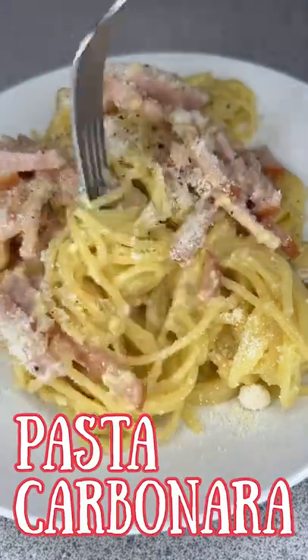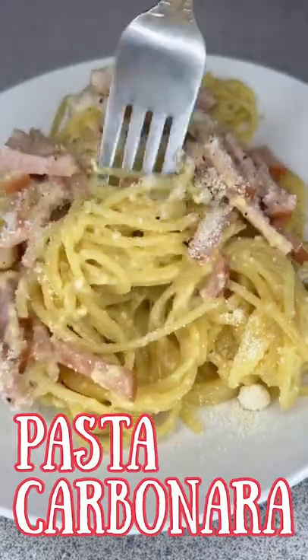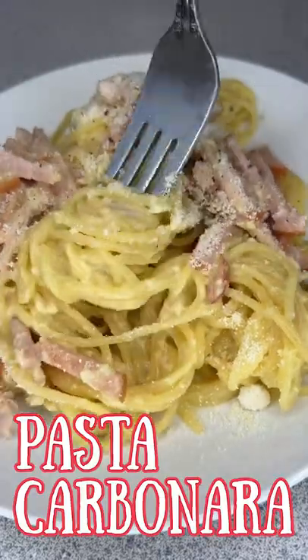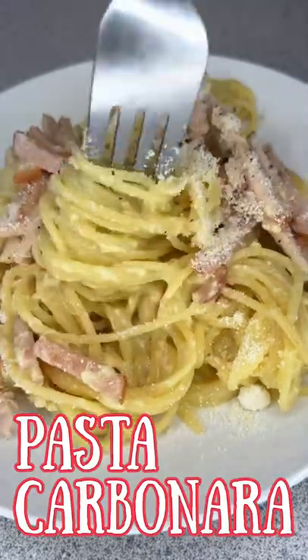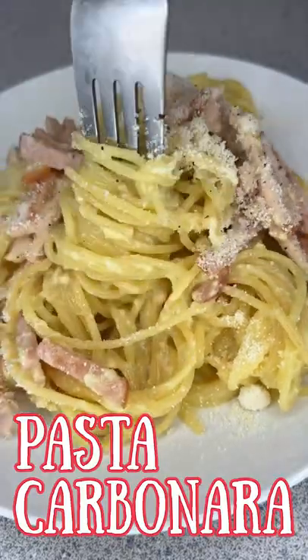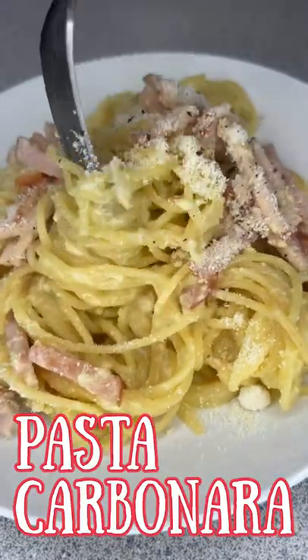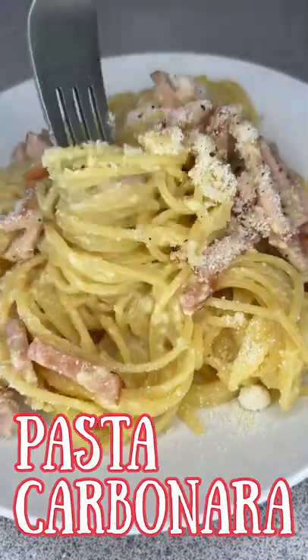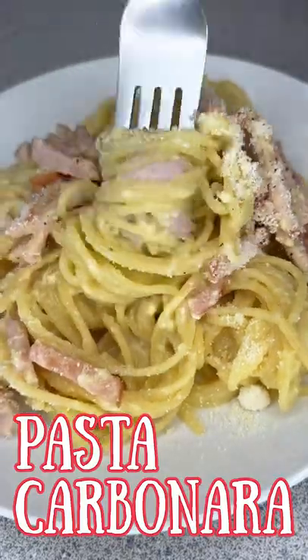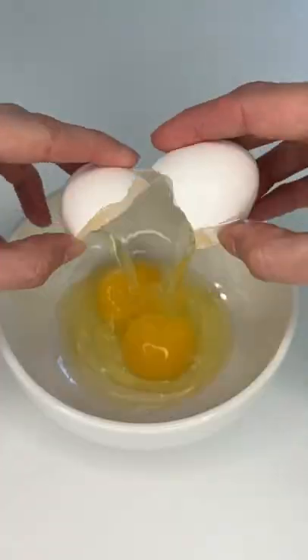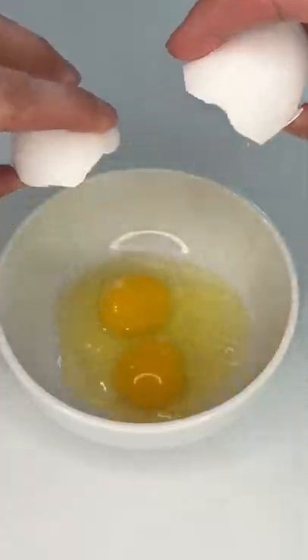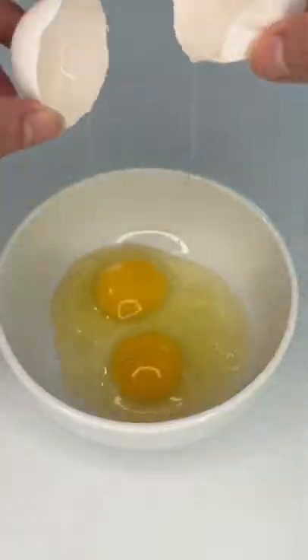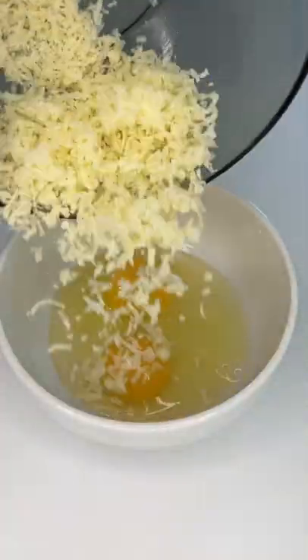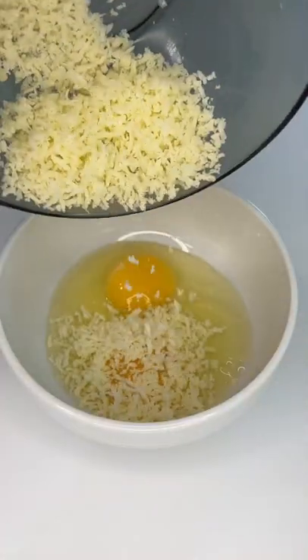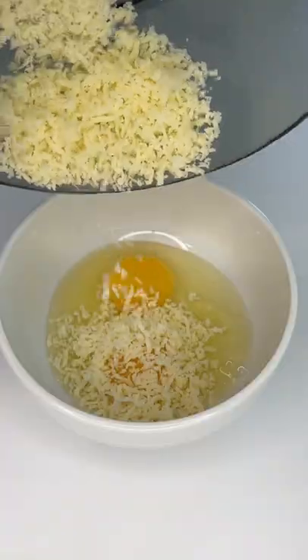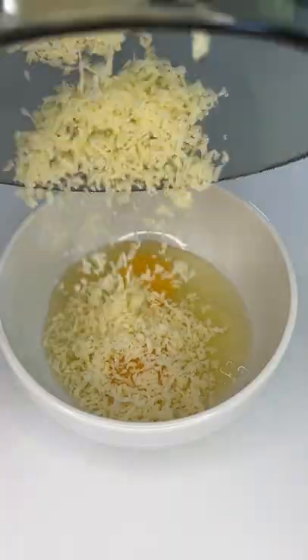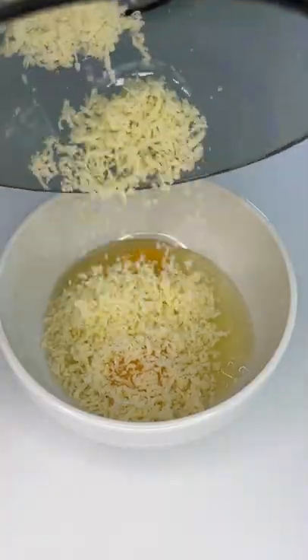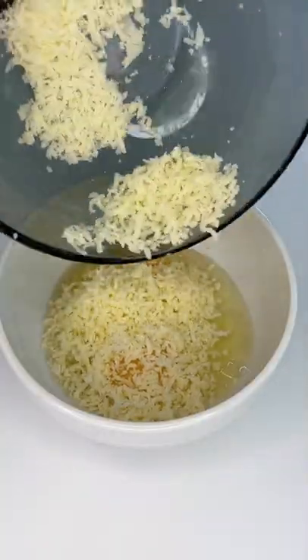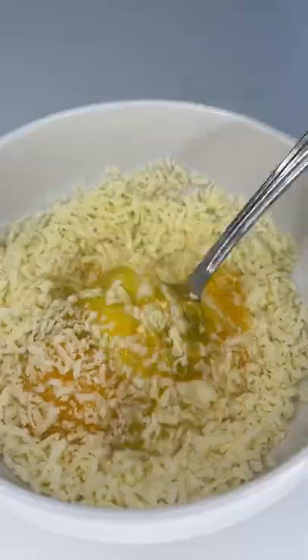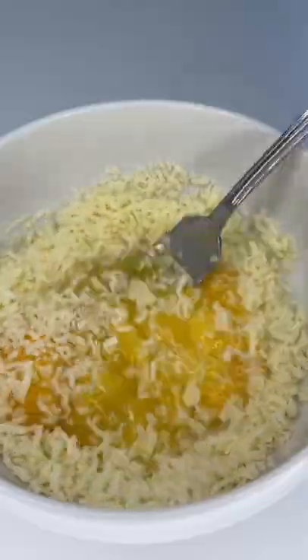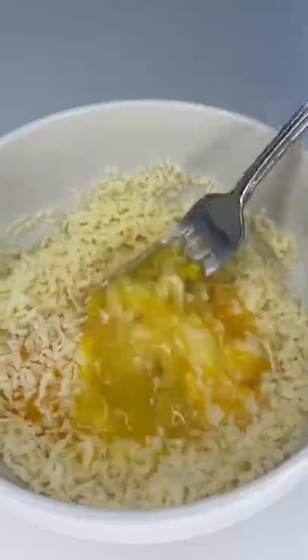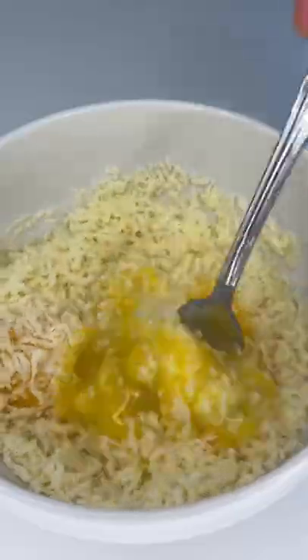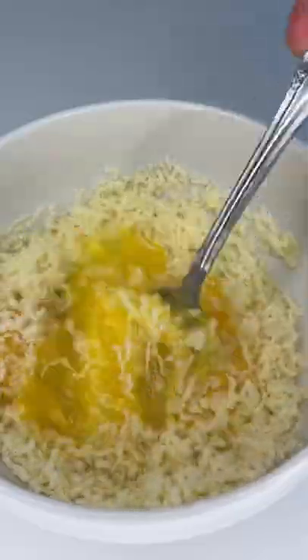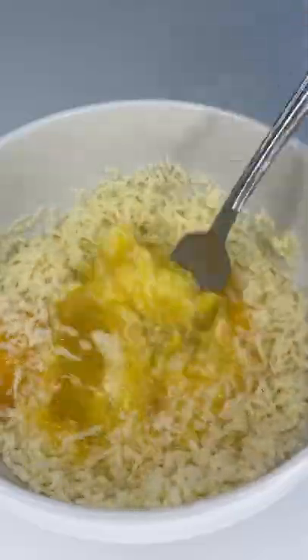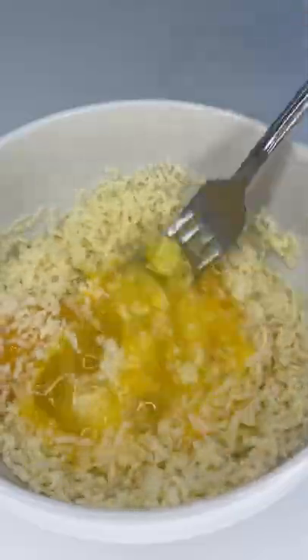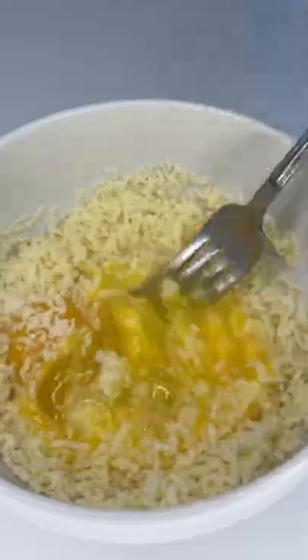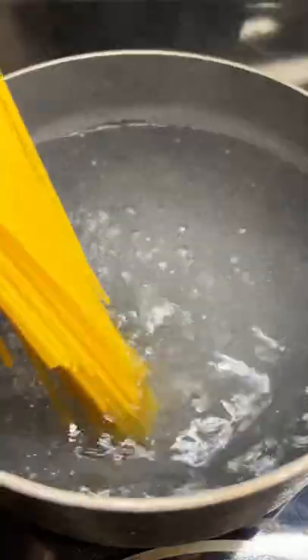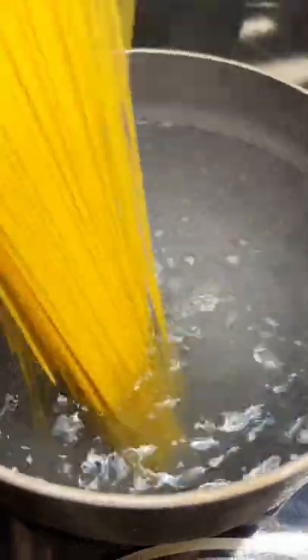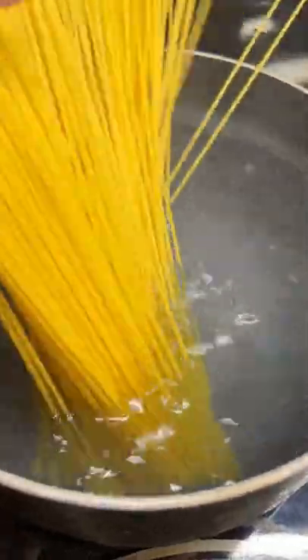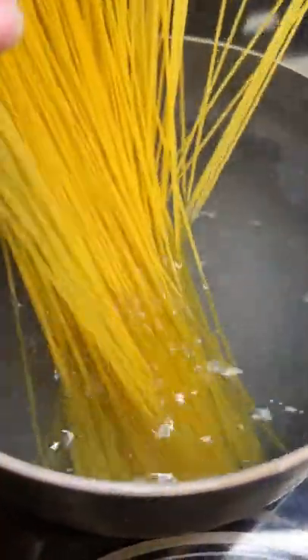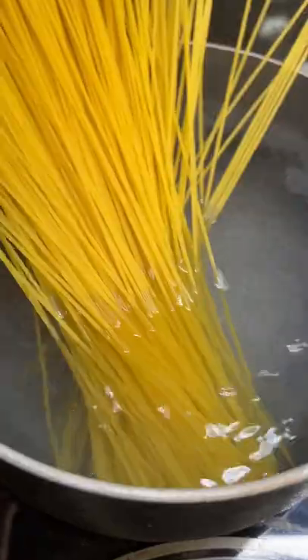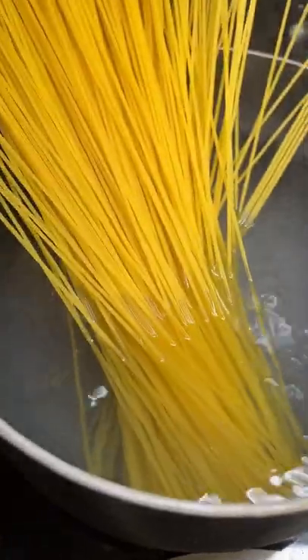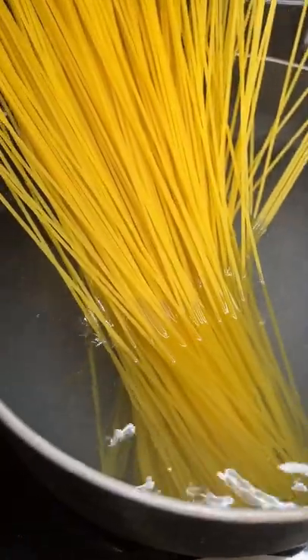How about Italian pasta carbonara for dinner? Eggs mixed with grated pecorino romano. Spaghetti cooked to al dente.